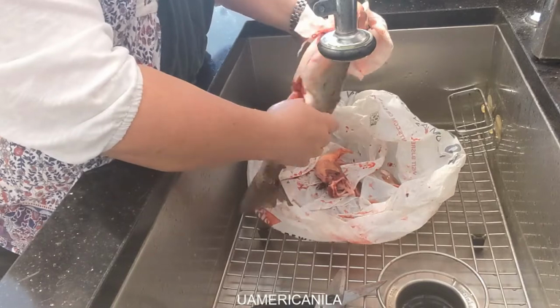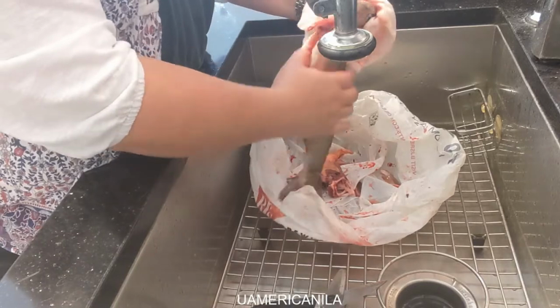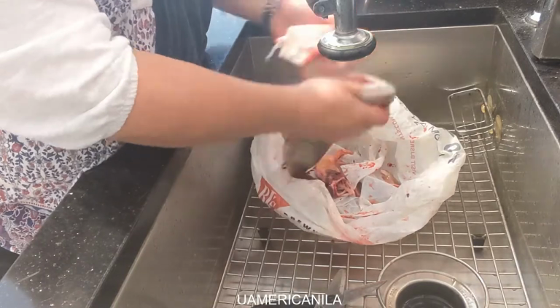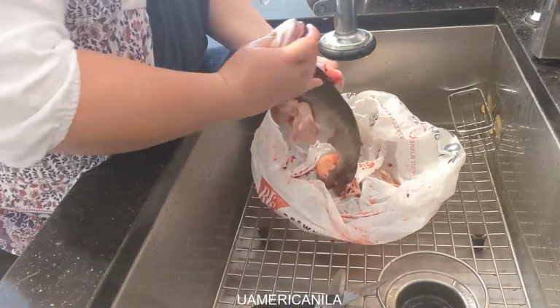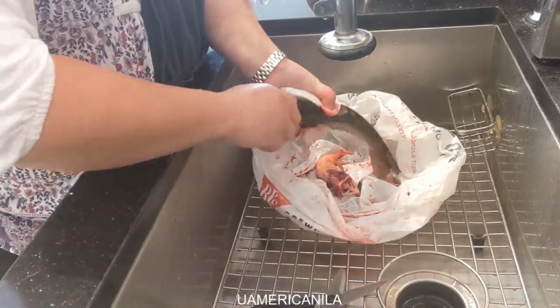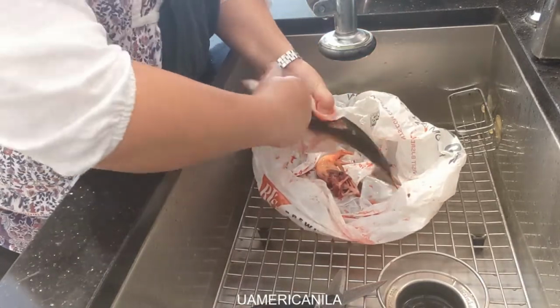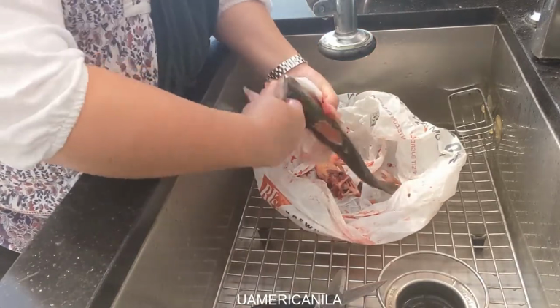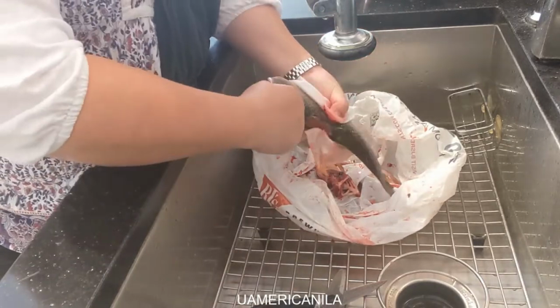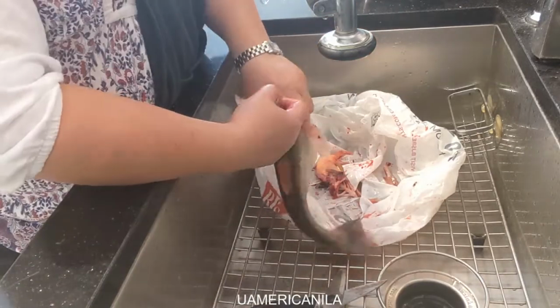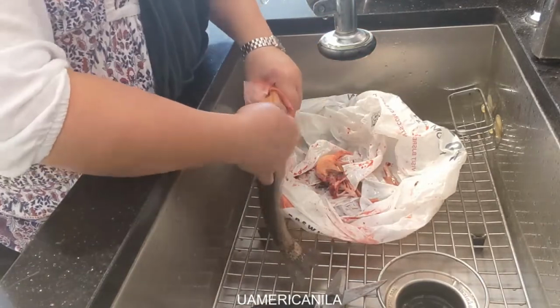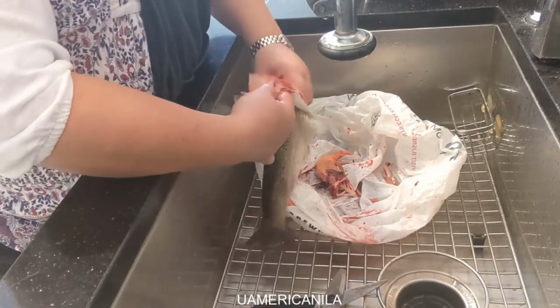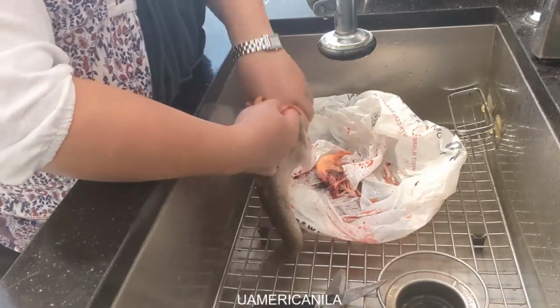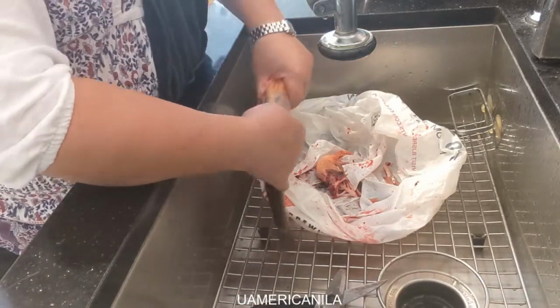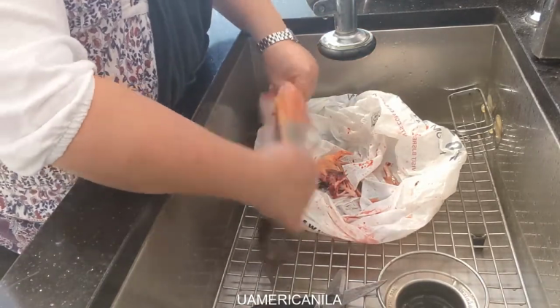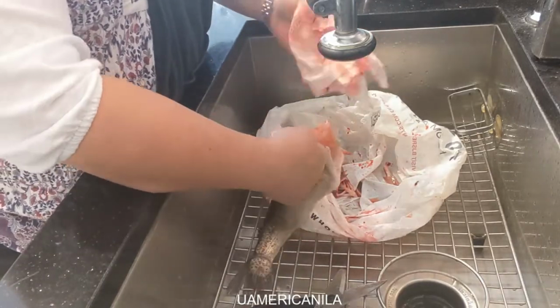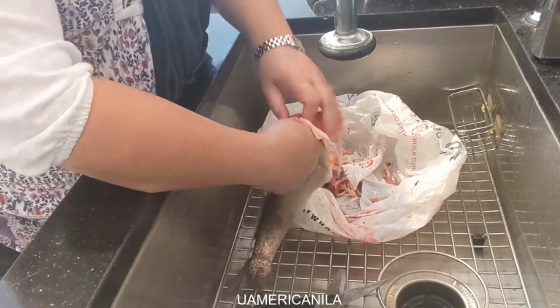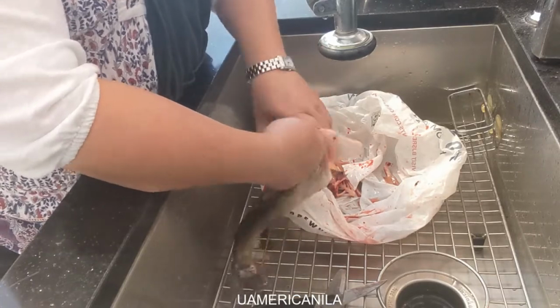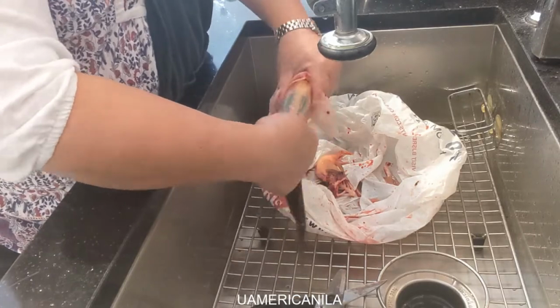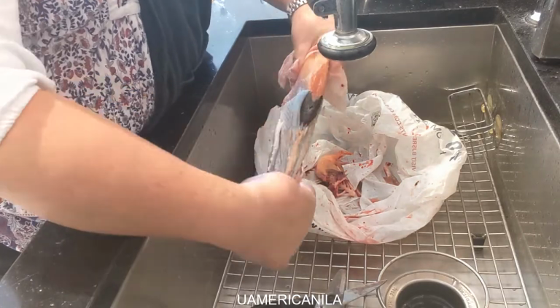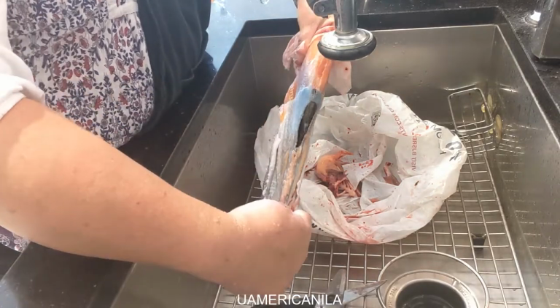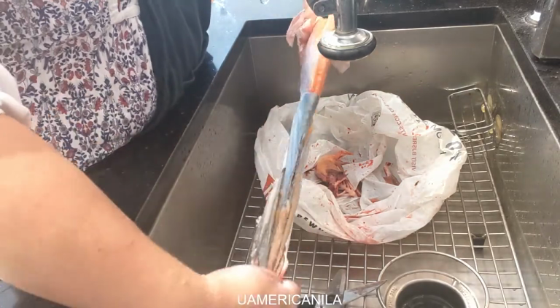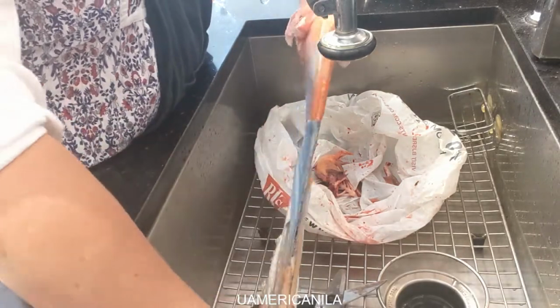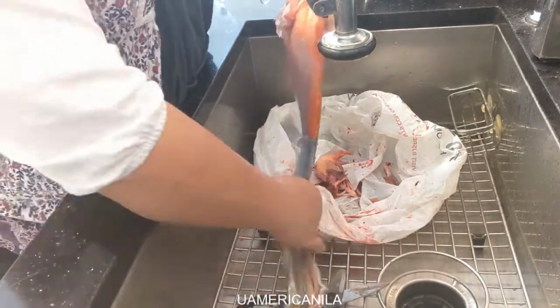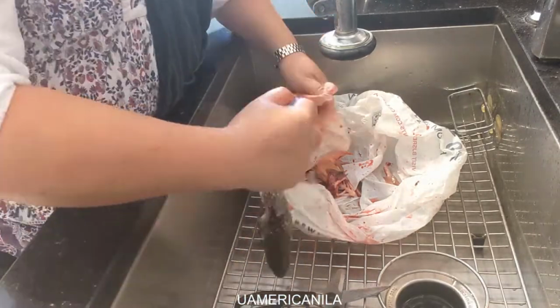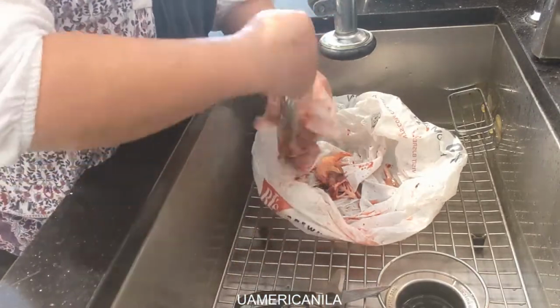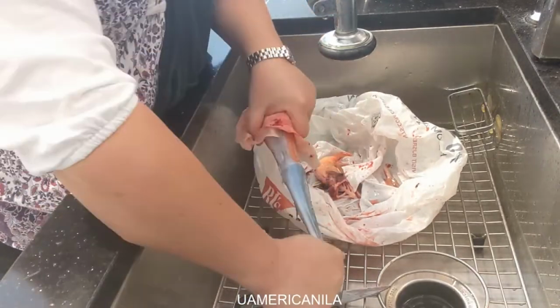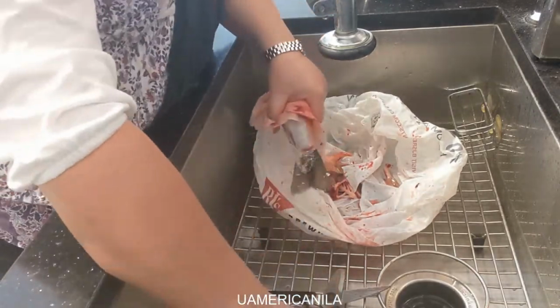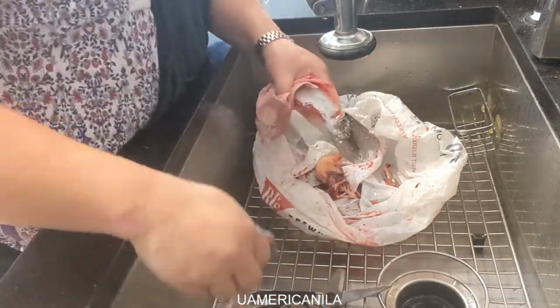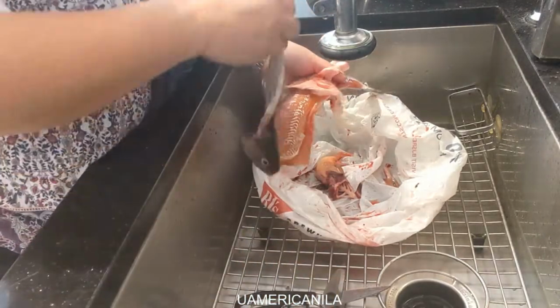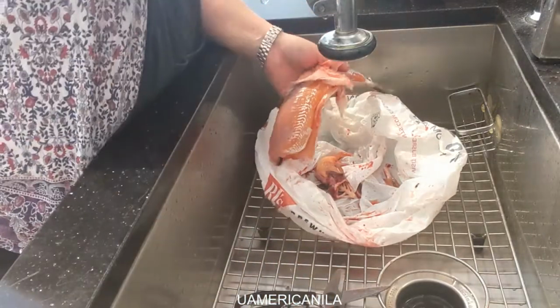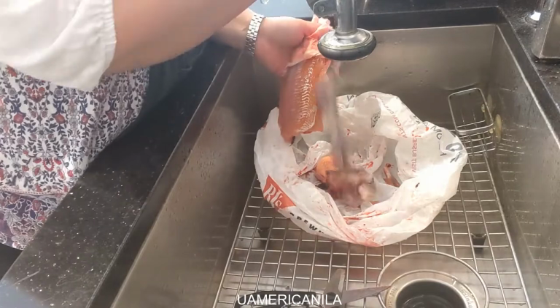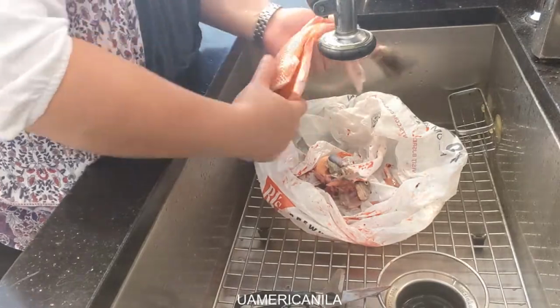Cut out the guts. With the head, you snap it backward. Then with a paper towel, grab the flesh and pull out the skin. There we go.